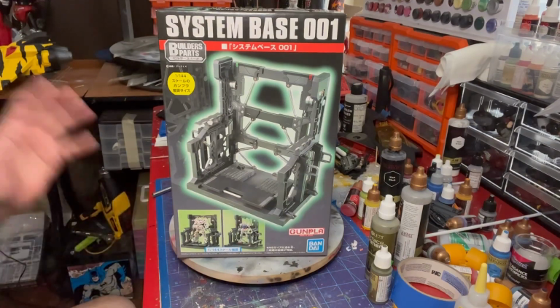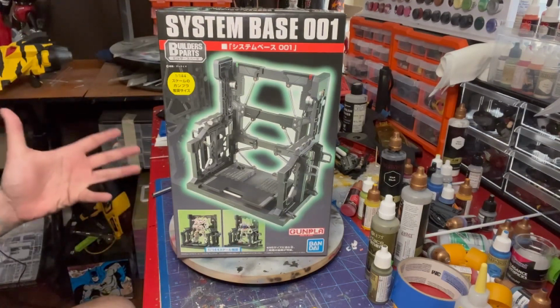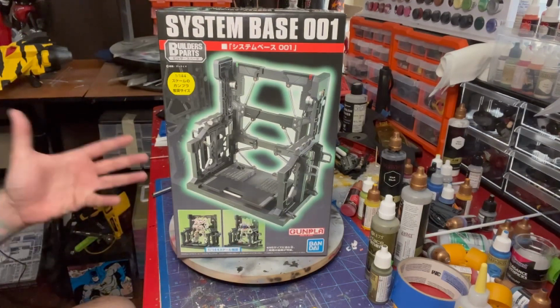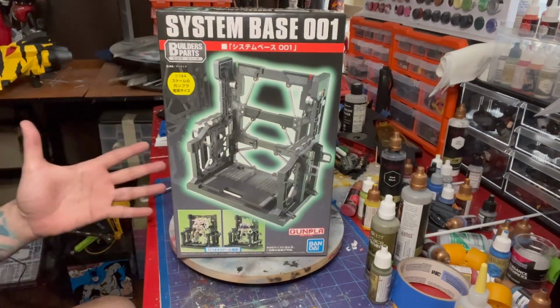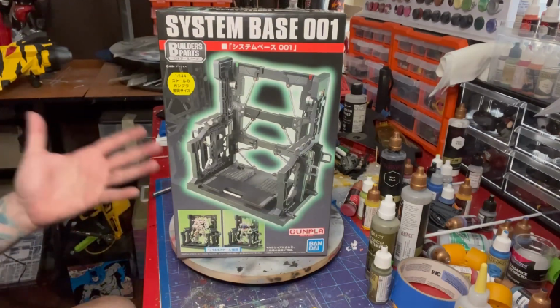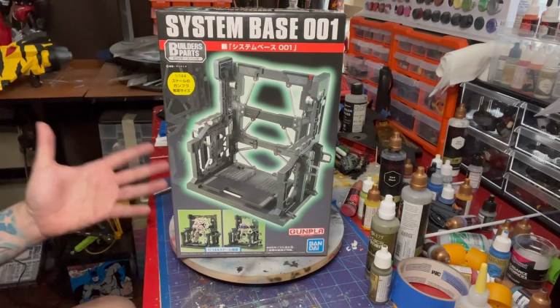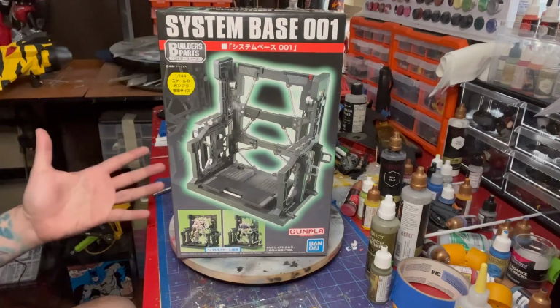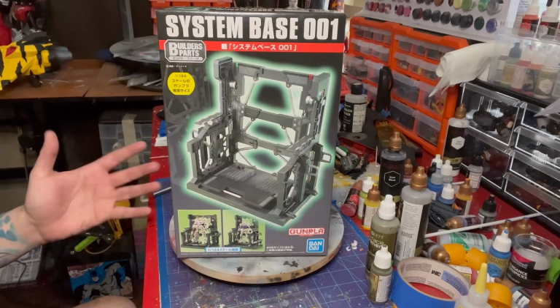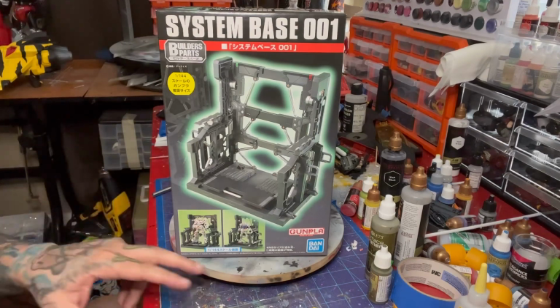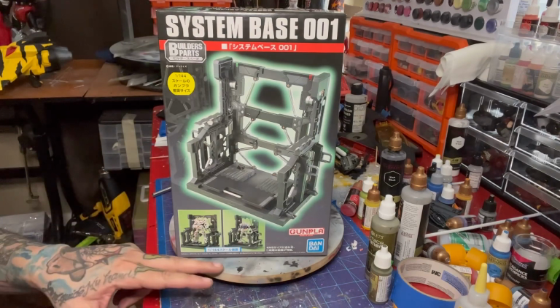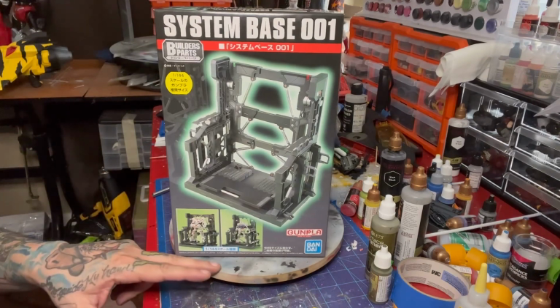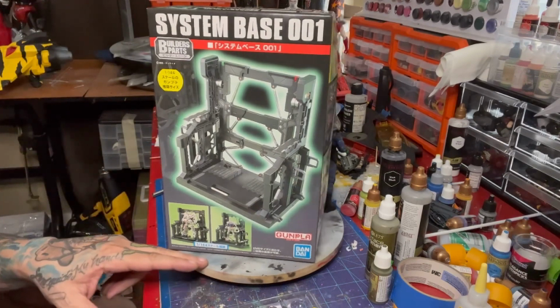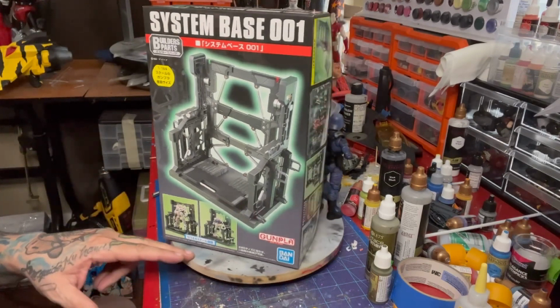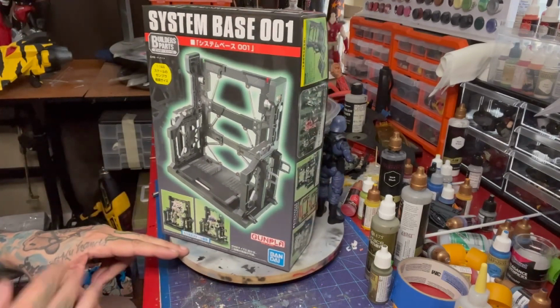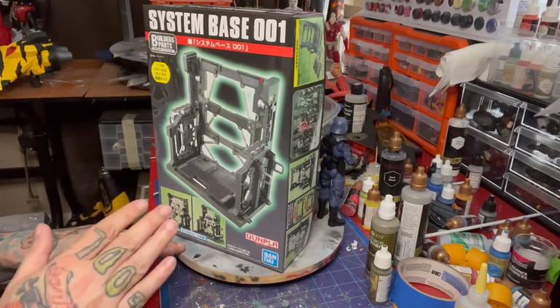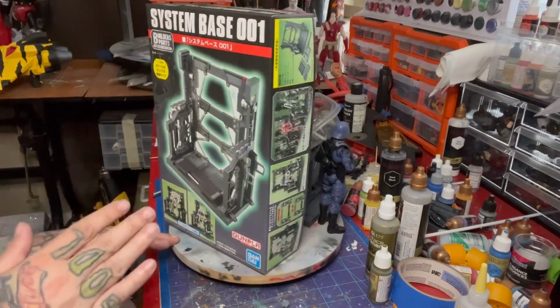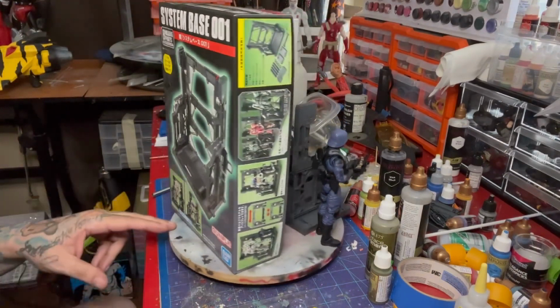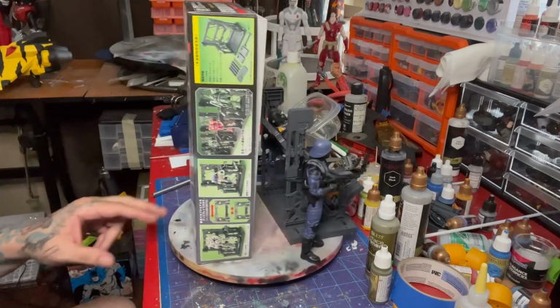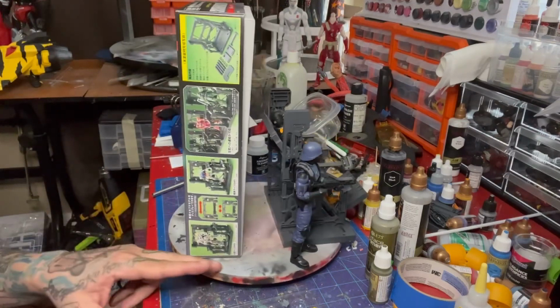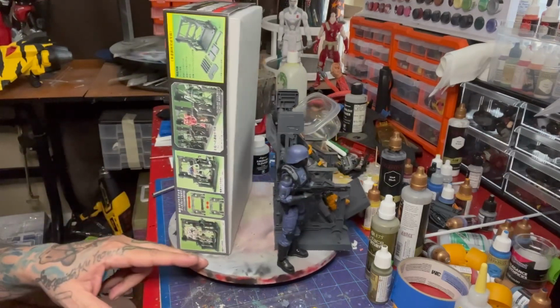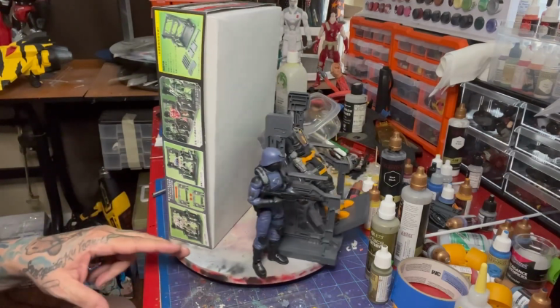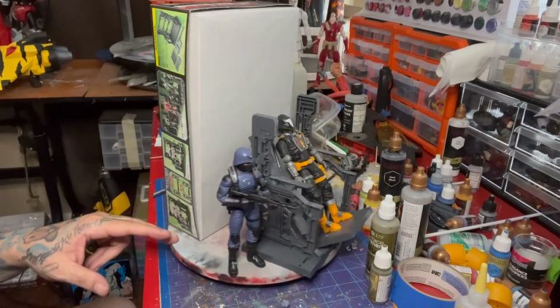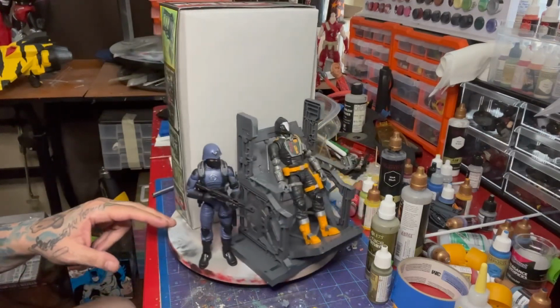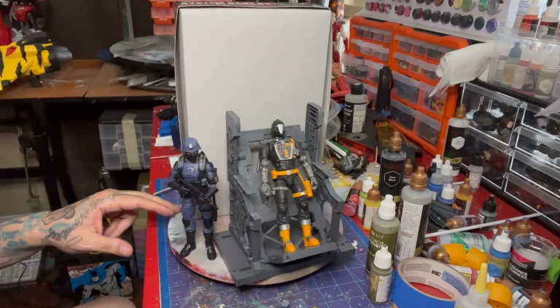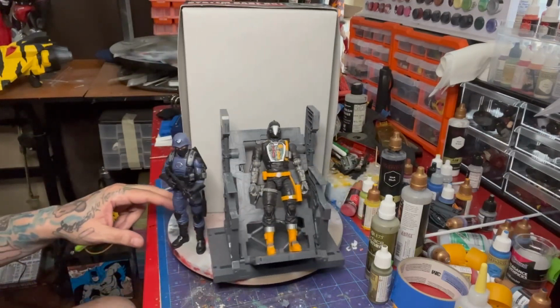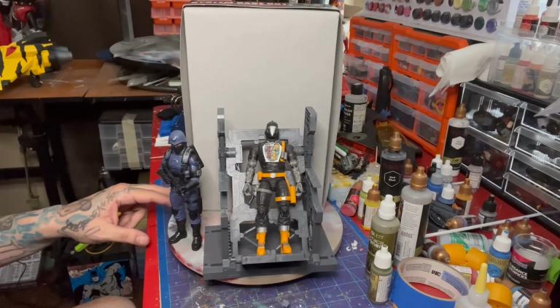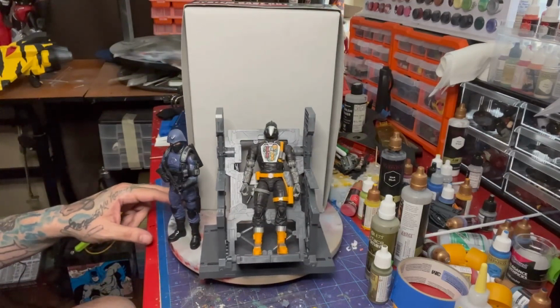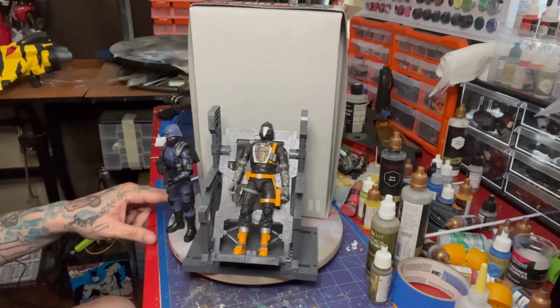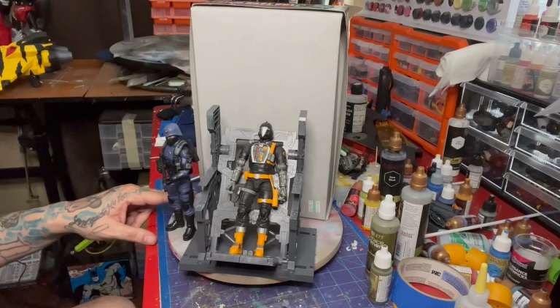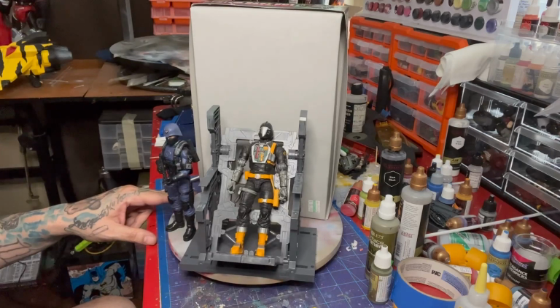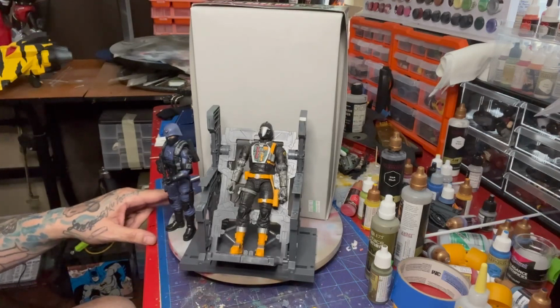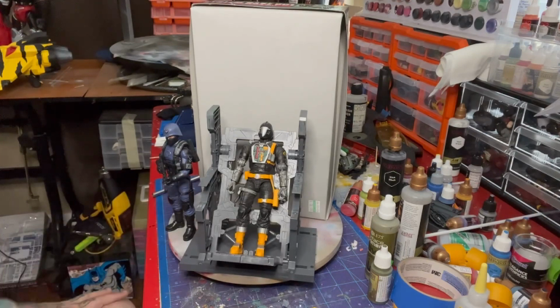We're going to see if it fits a GI Joe Classified BAT, which is what I wanted to use this for — like a charging or repair station for Dr. Mindbender. And look at that — this thing works perfectly!